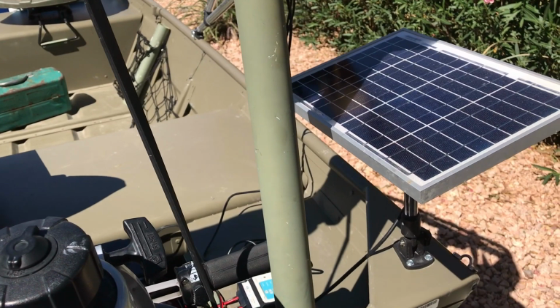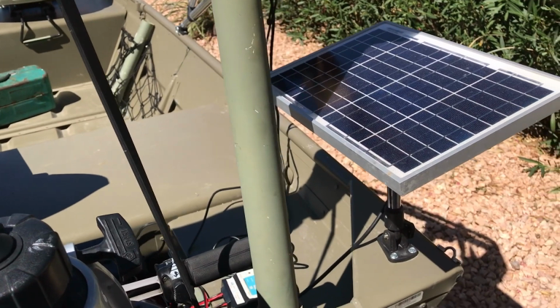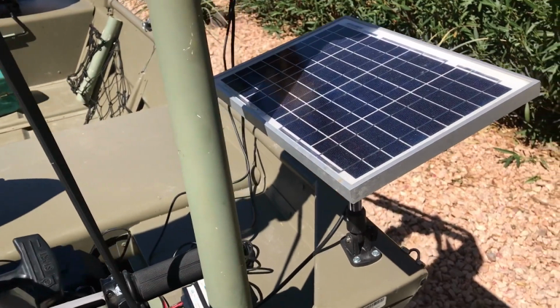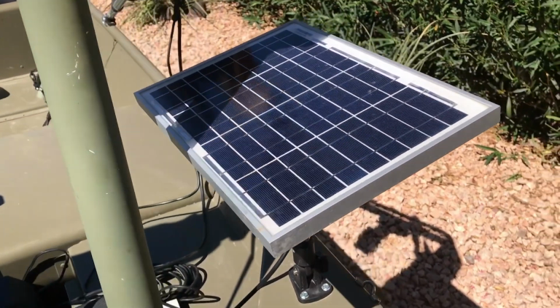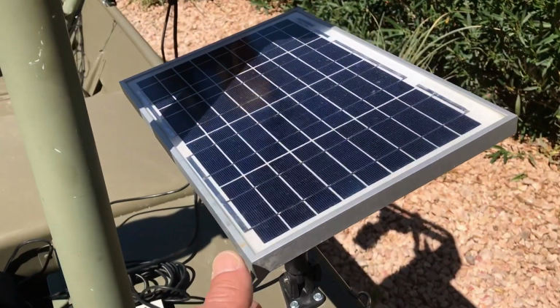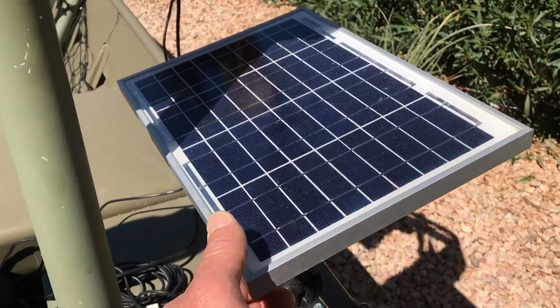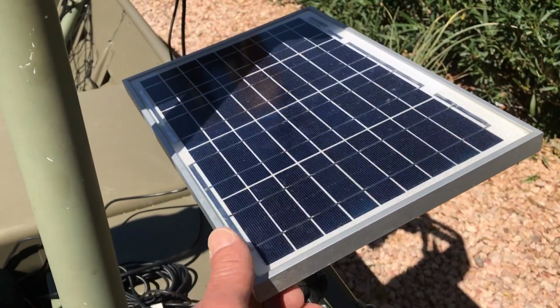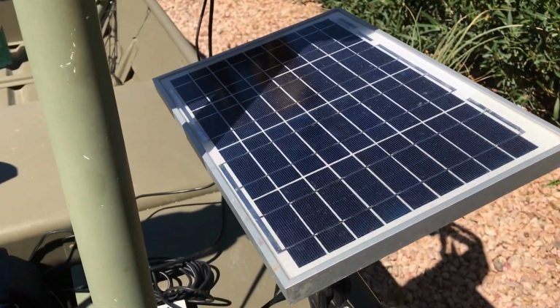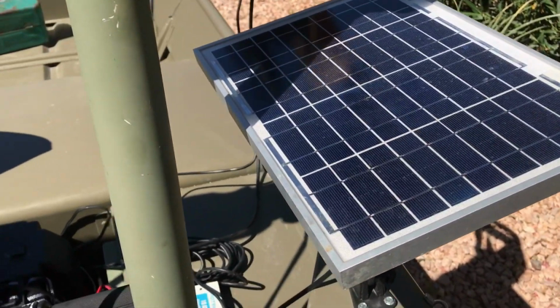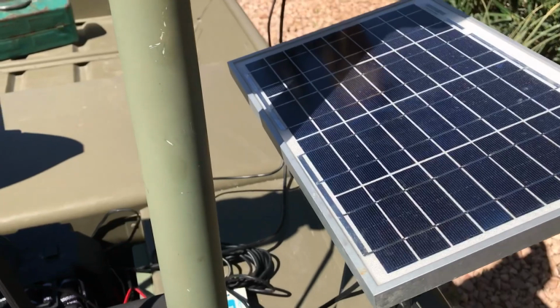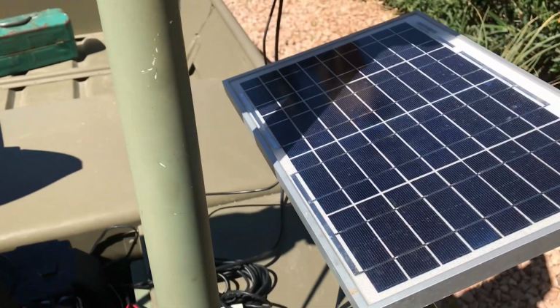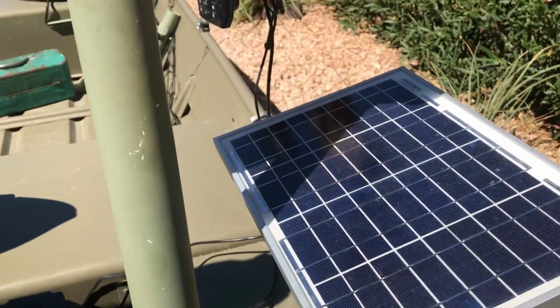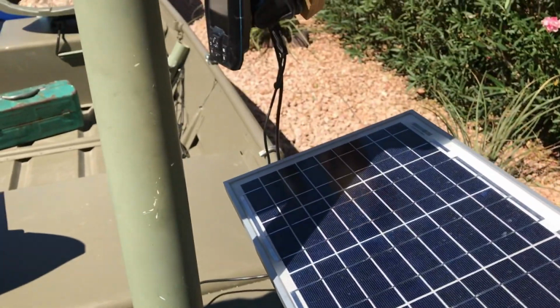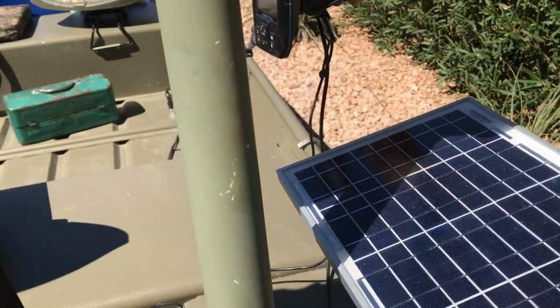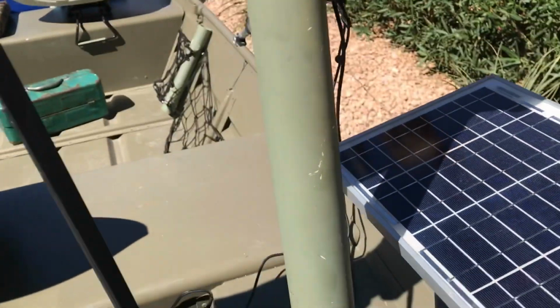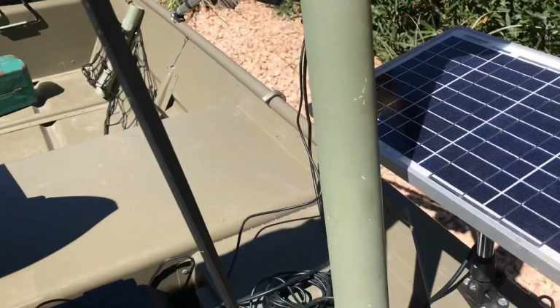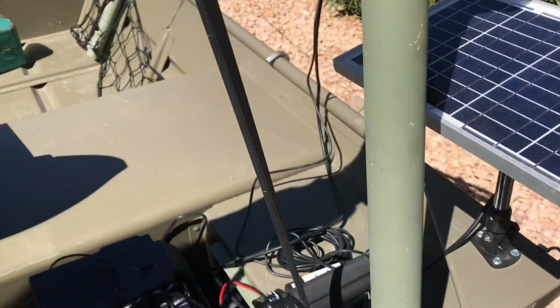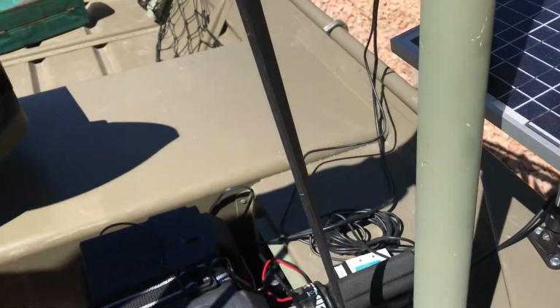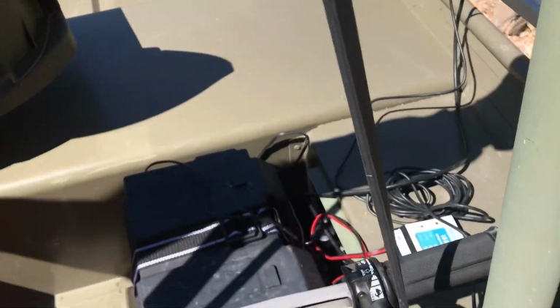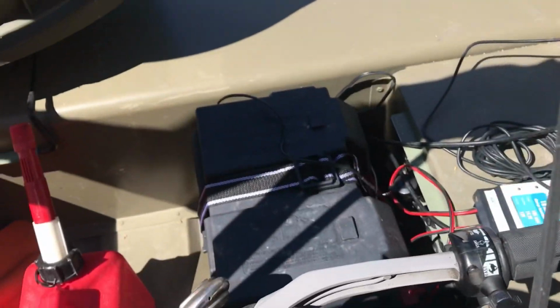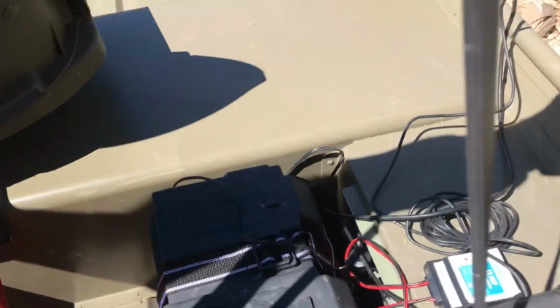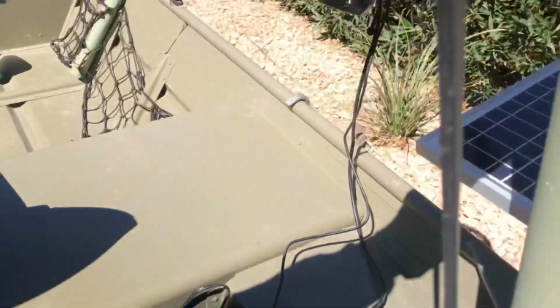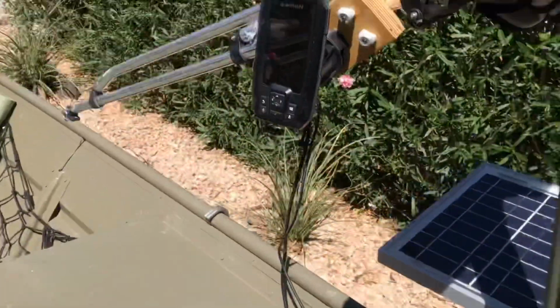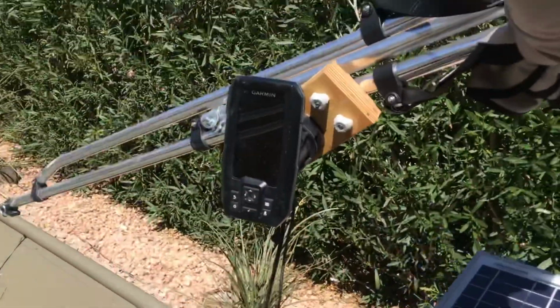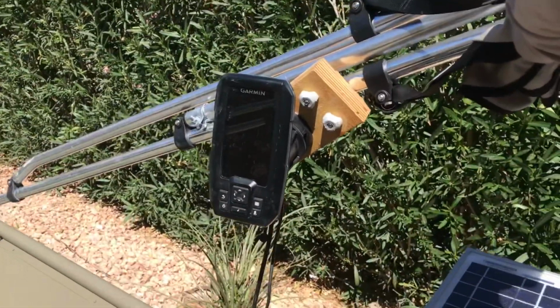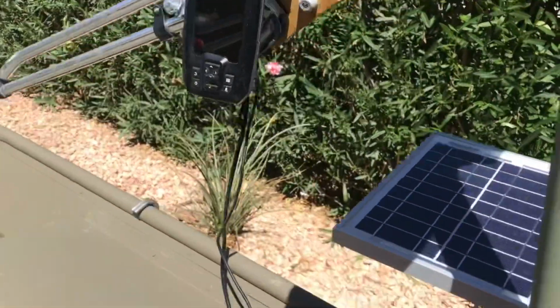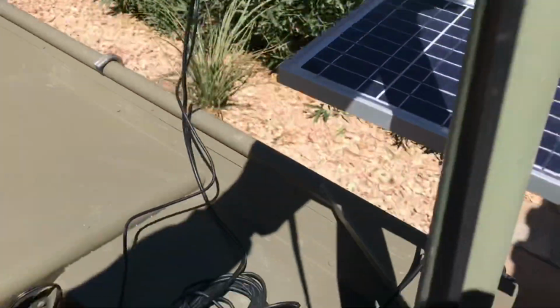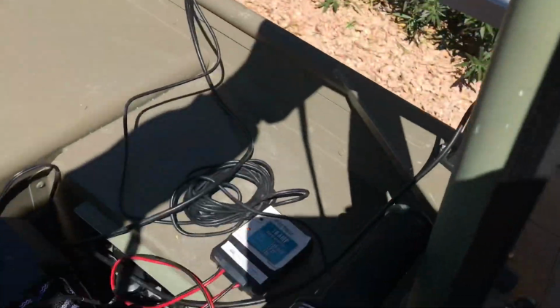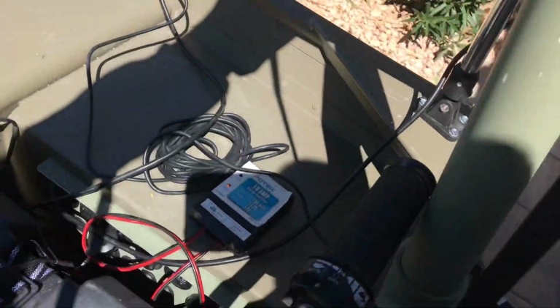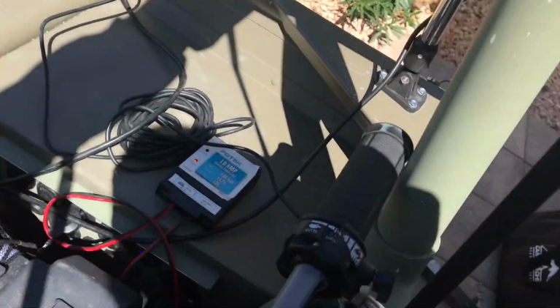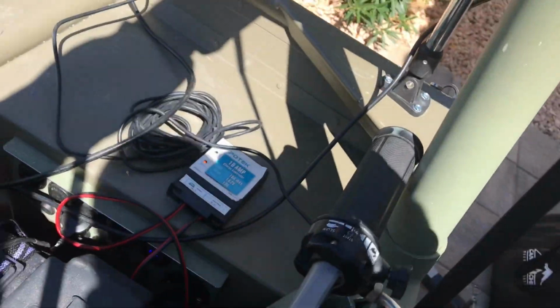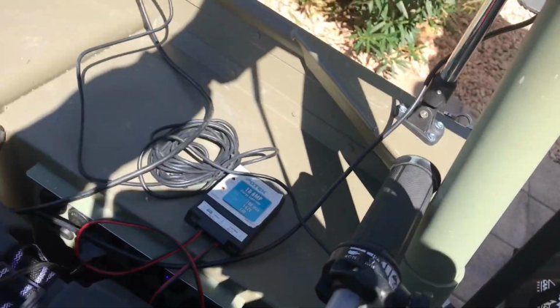This is a video for how I made my solar charger for my boat. All I really run is some accessories and lights at night off of my battery, and my fish finder. So this is the video for how I made it.